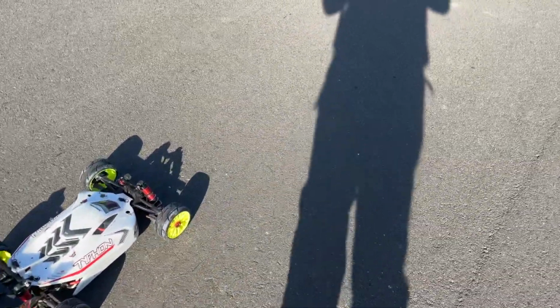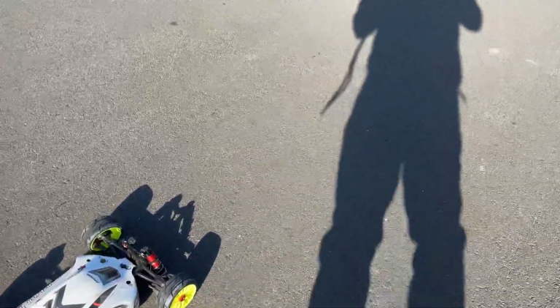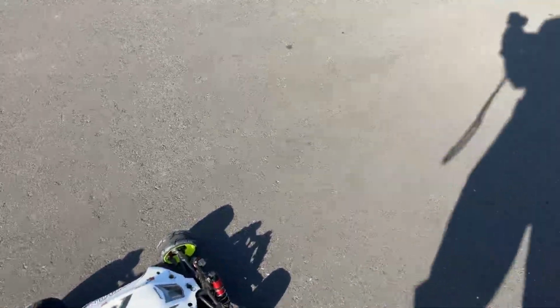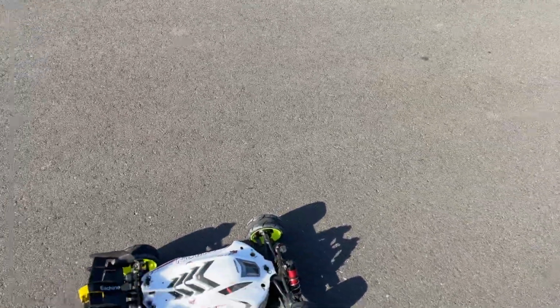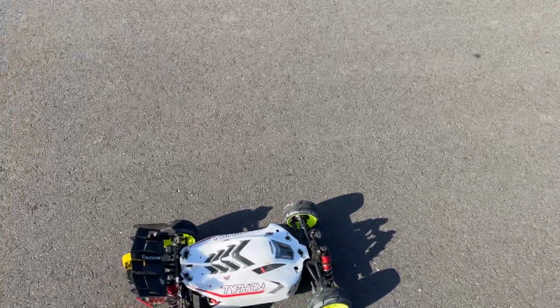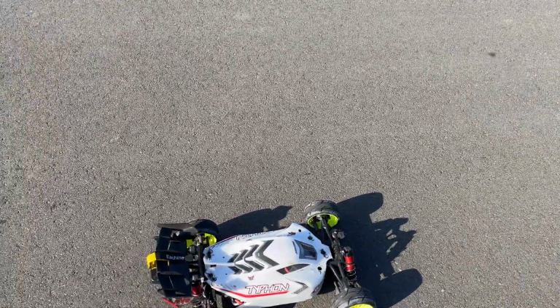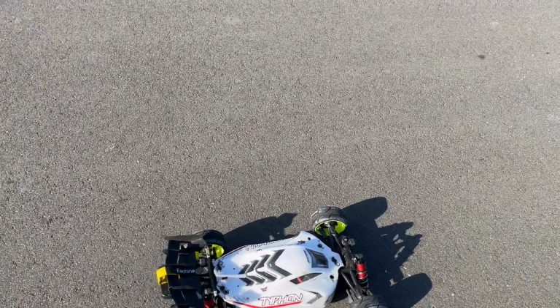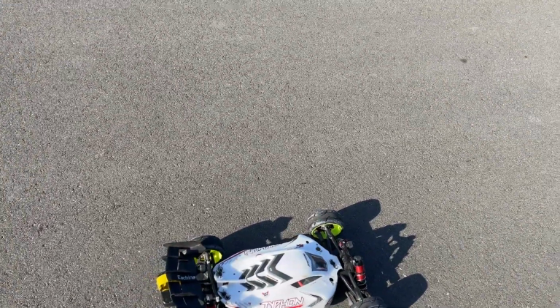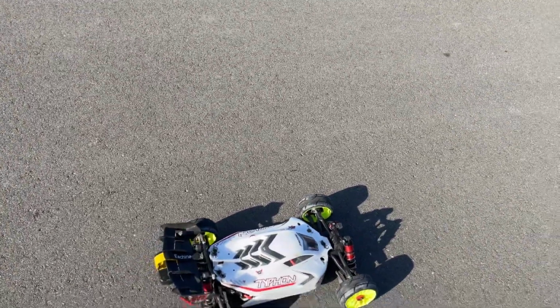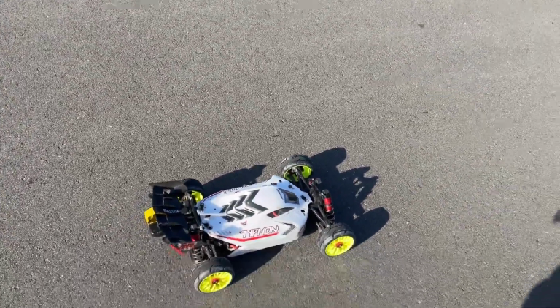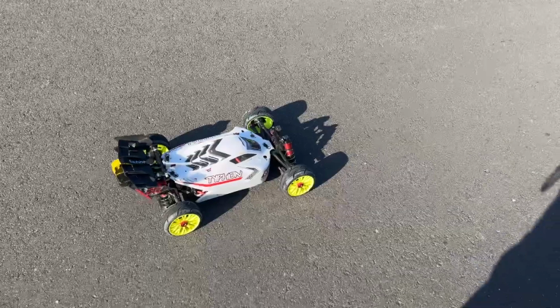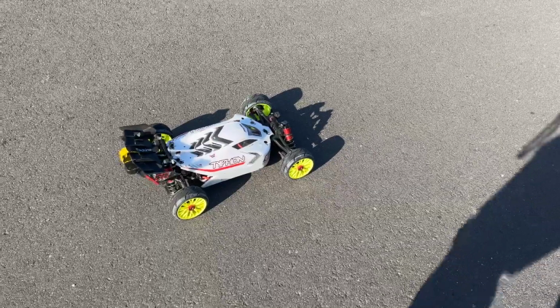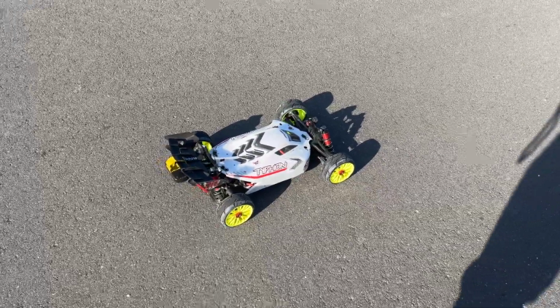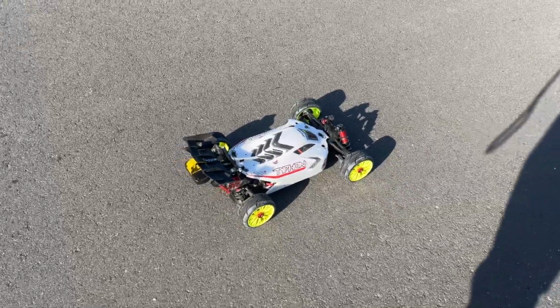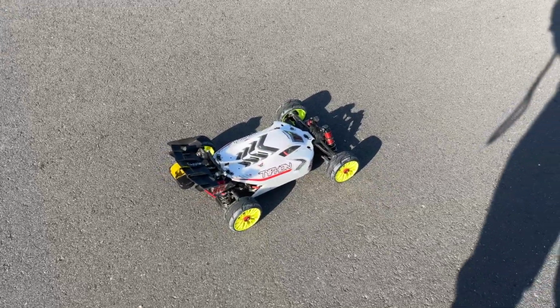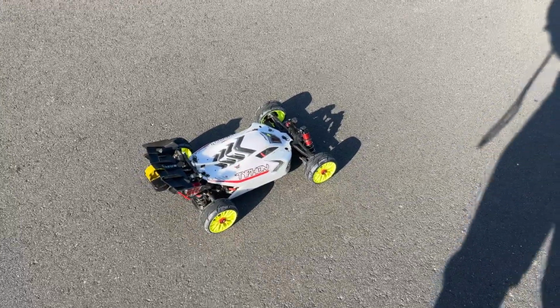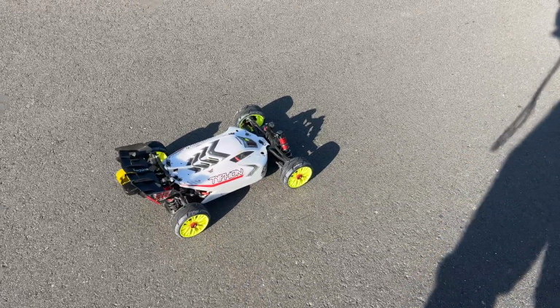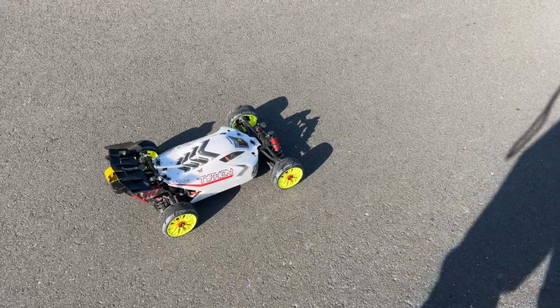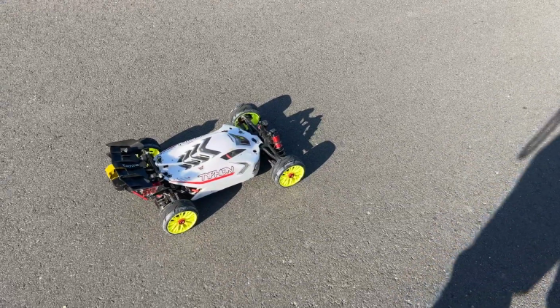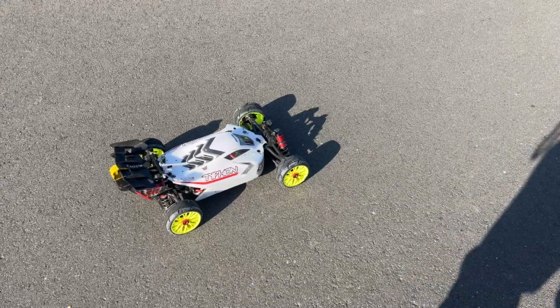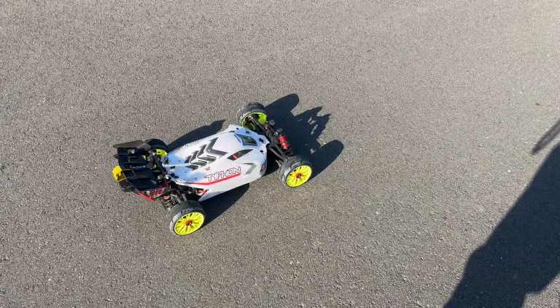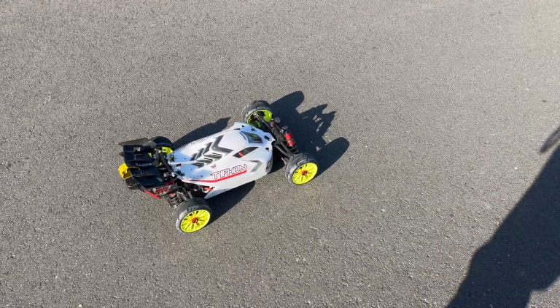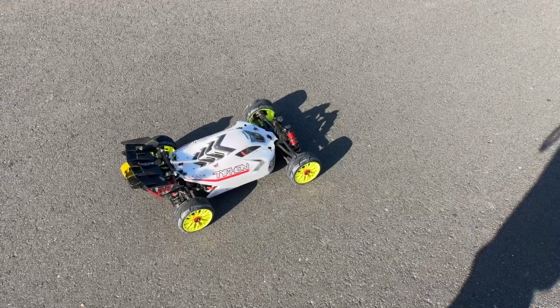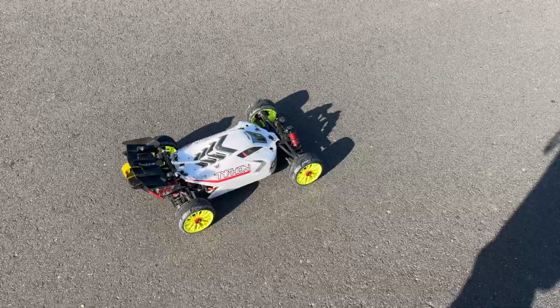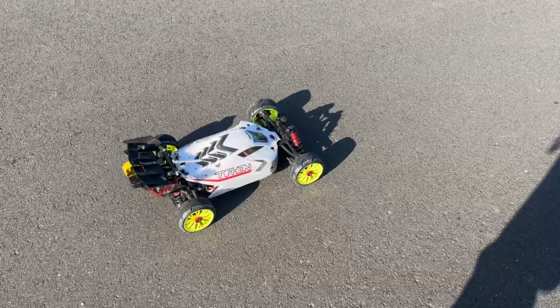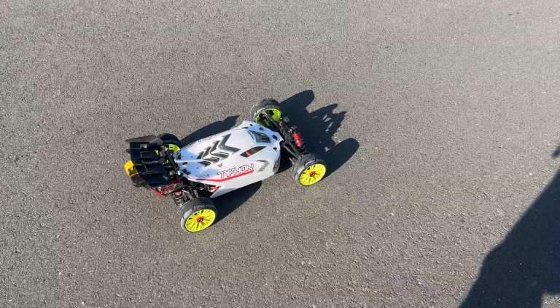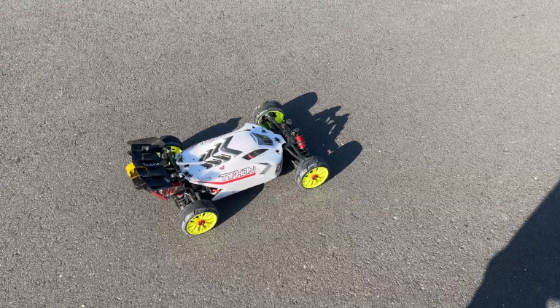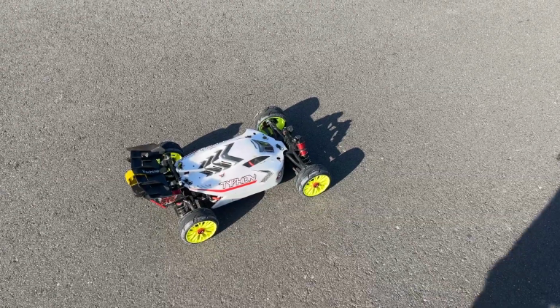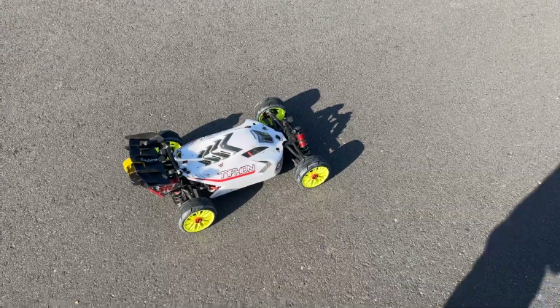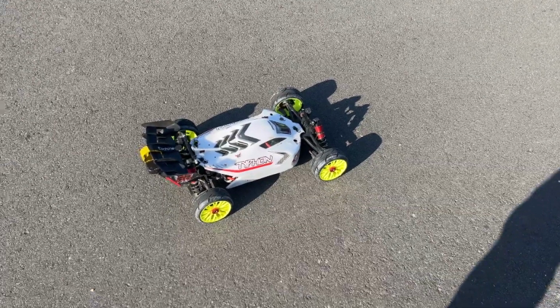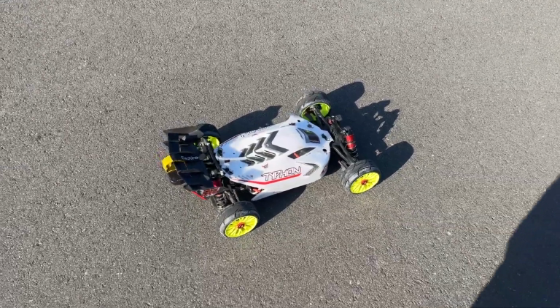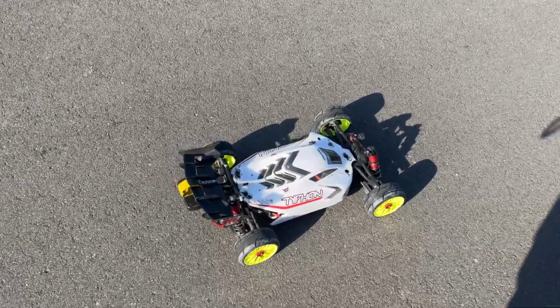I mean, excuse me — 42 spur, 23 tooth pinion. I had a 30 tooth on here. I took it off to put it on something else and I just hadn't got to it. I need to put it back on here, guys.